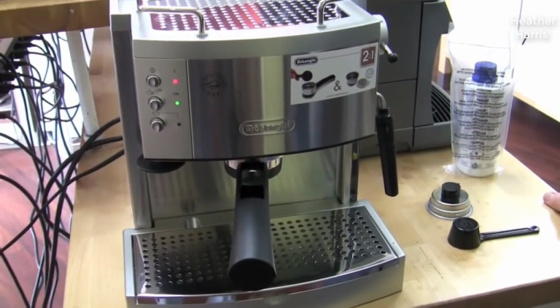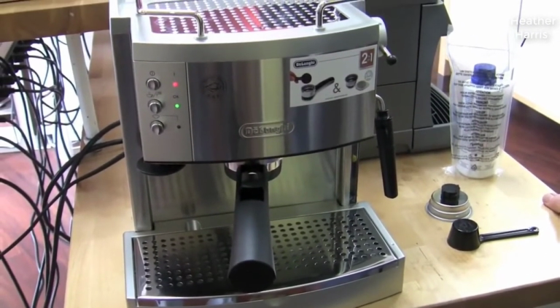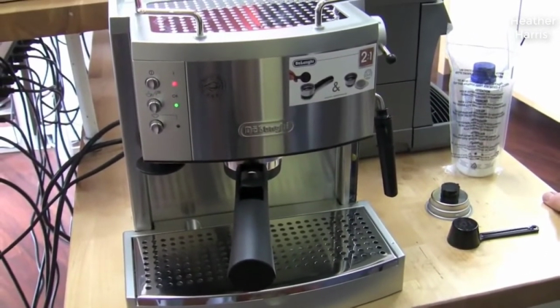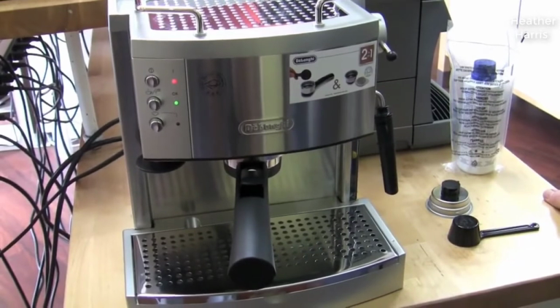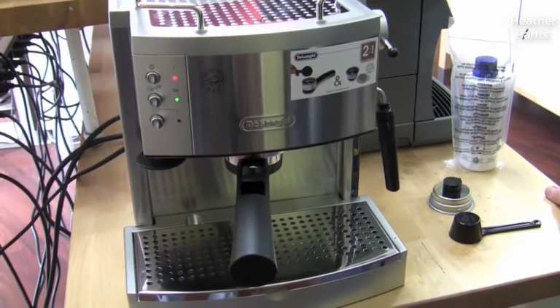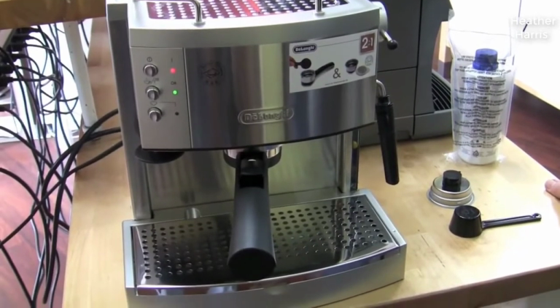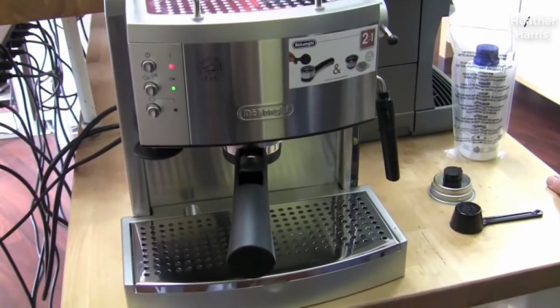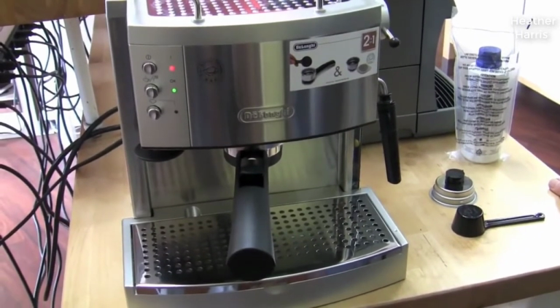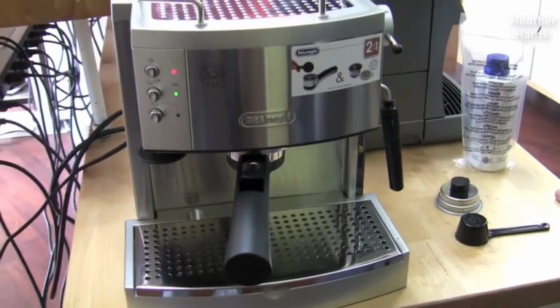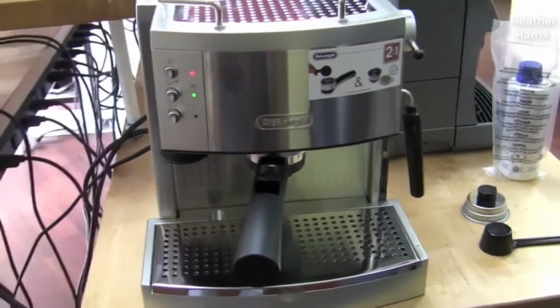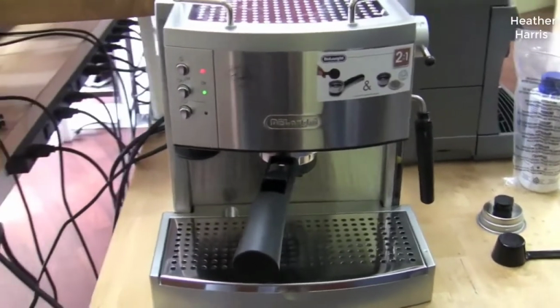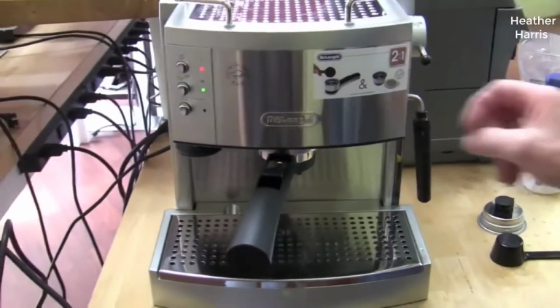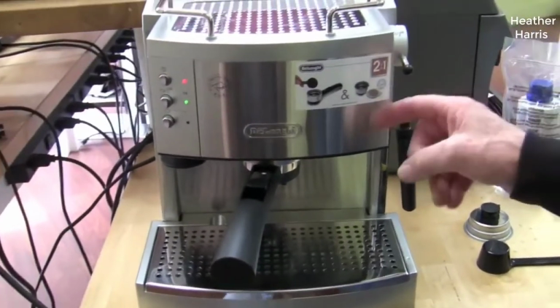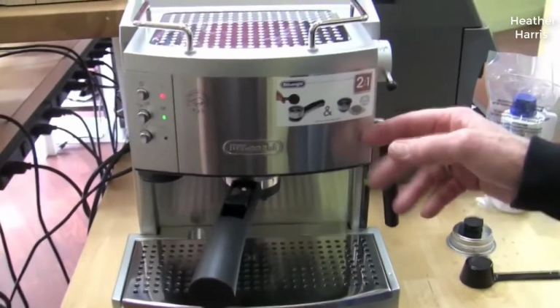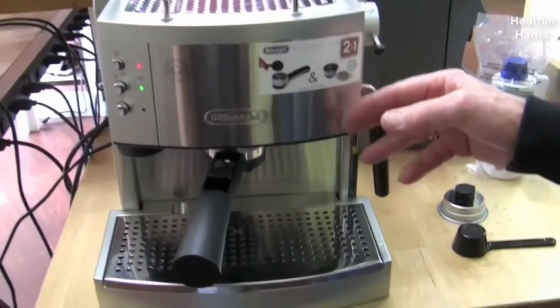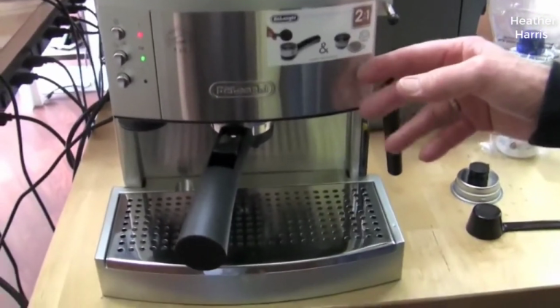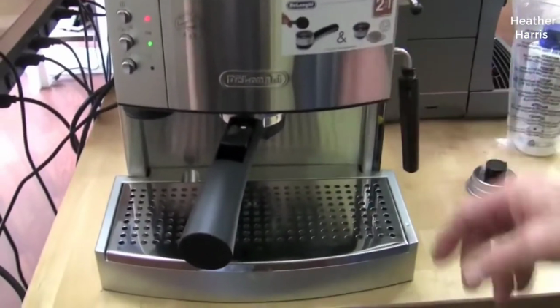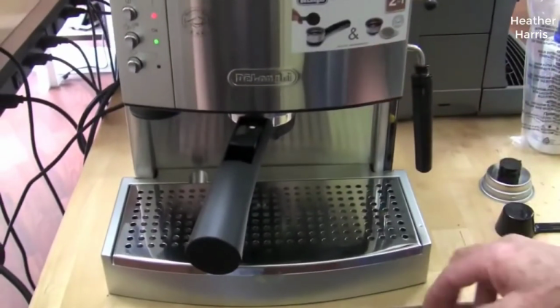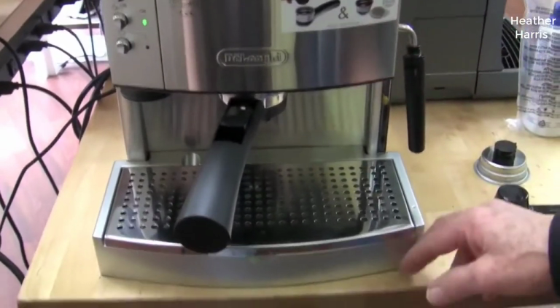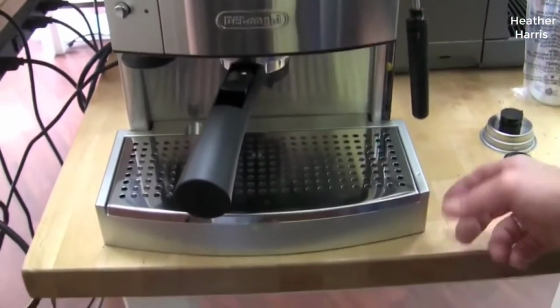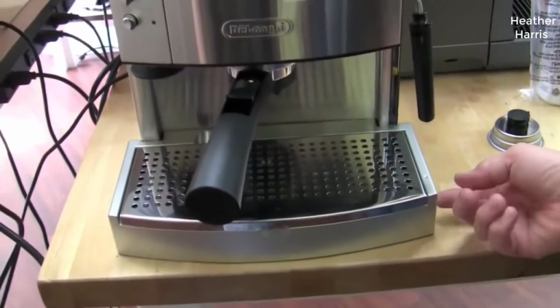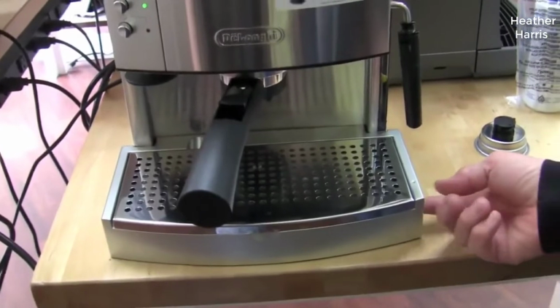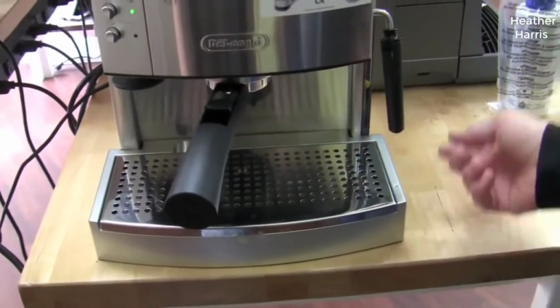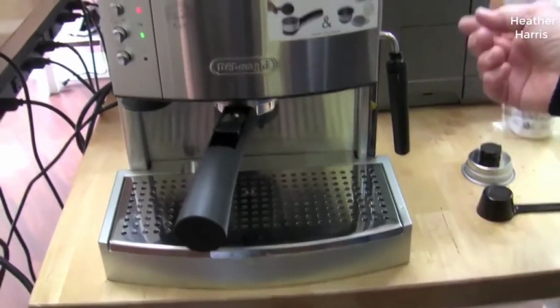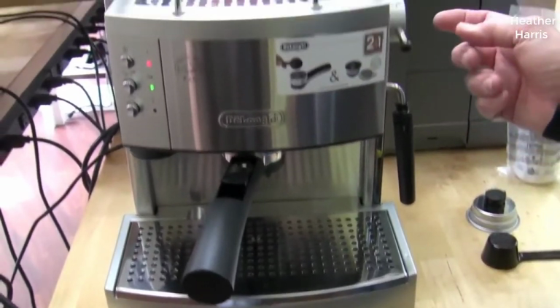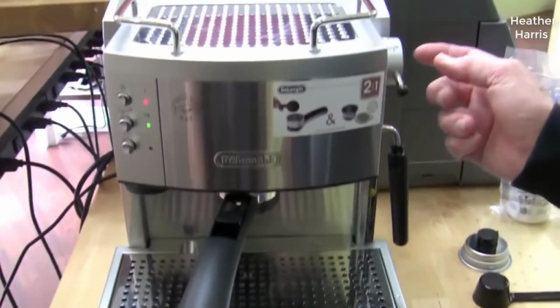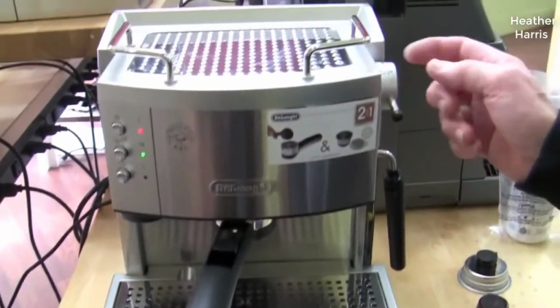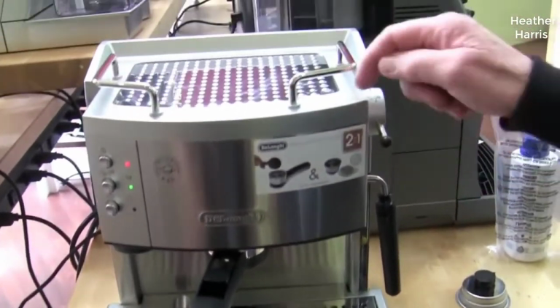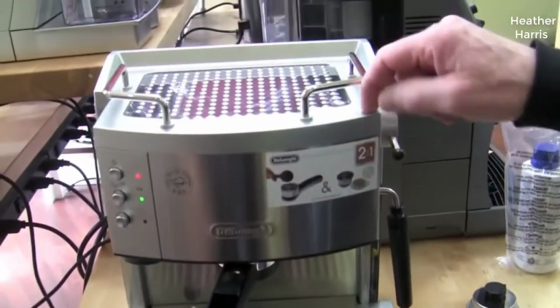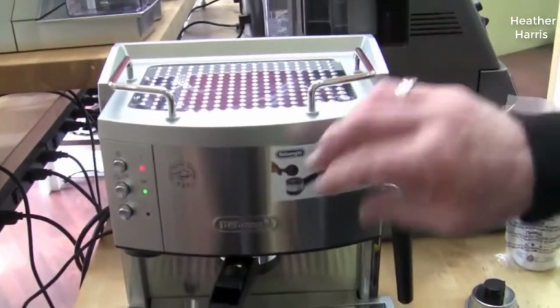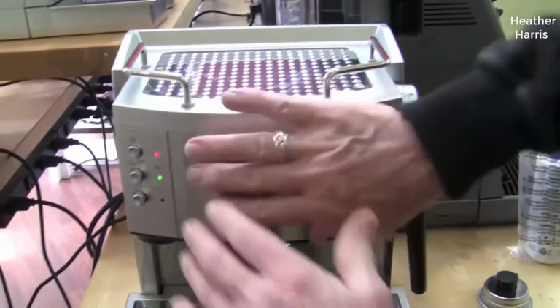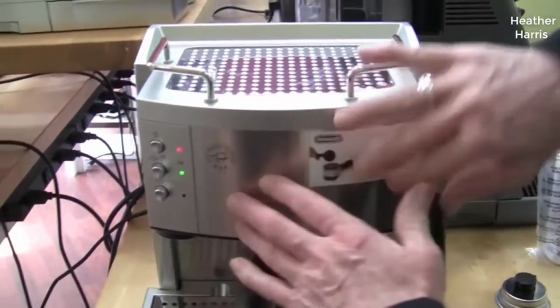I should mention real quick — I found a pretty good deal on this espresso machine. I'll put a link to that below in the description so you can check that out if you're interested in picking one up for yourself.